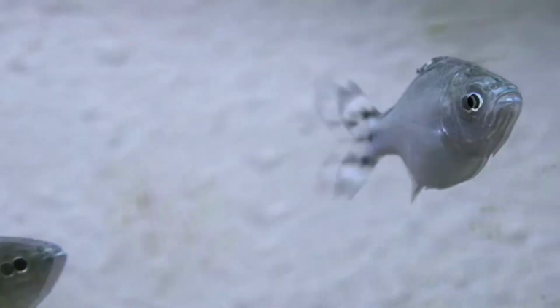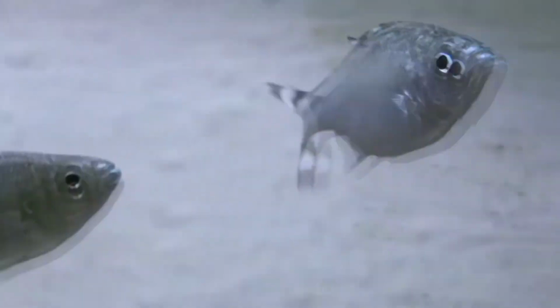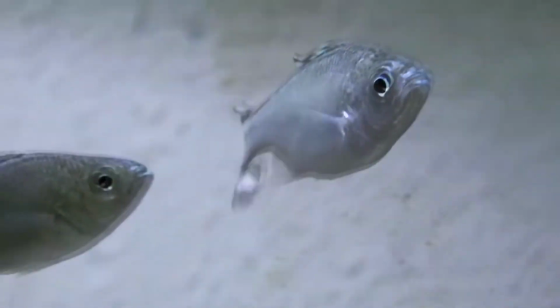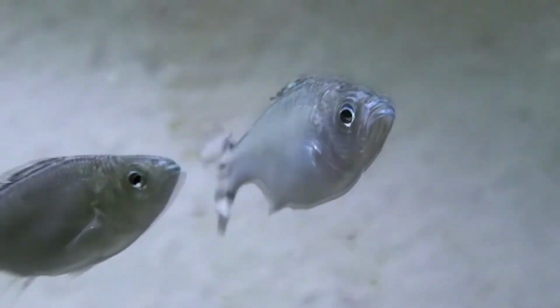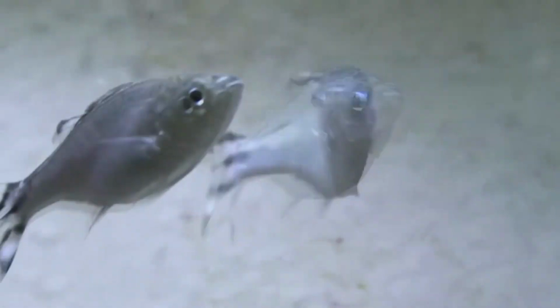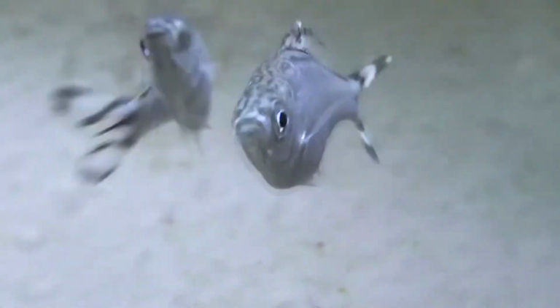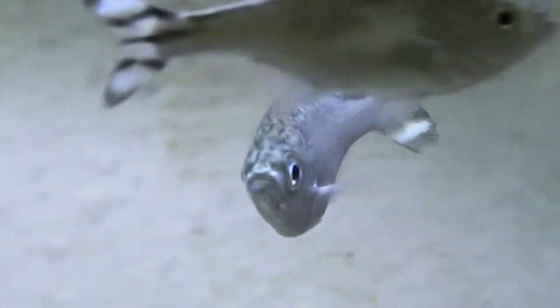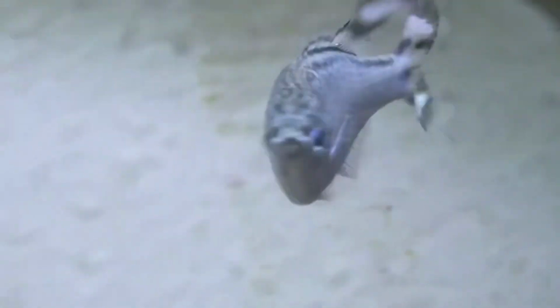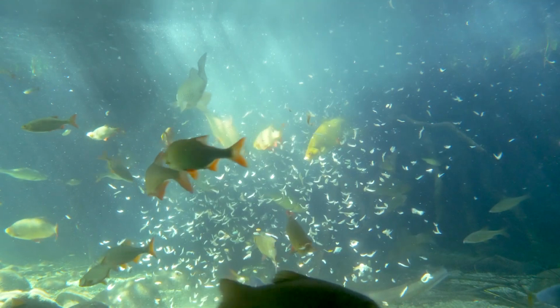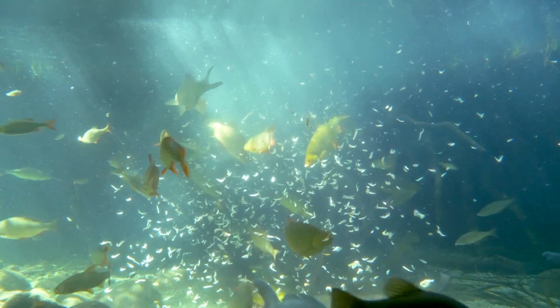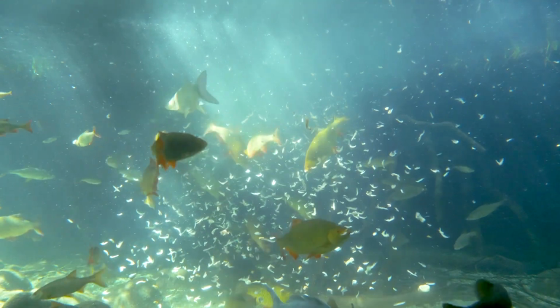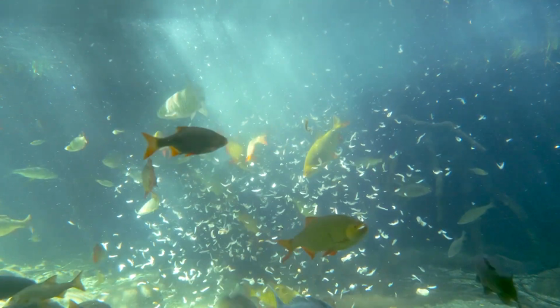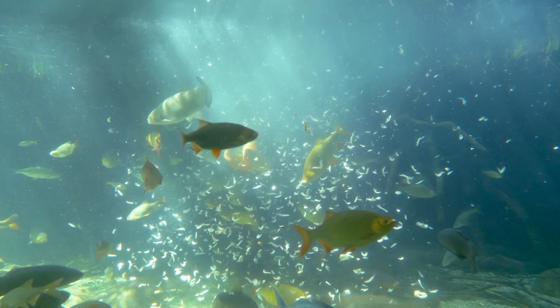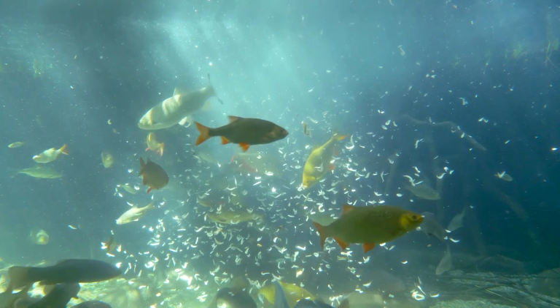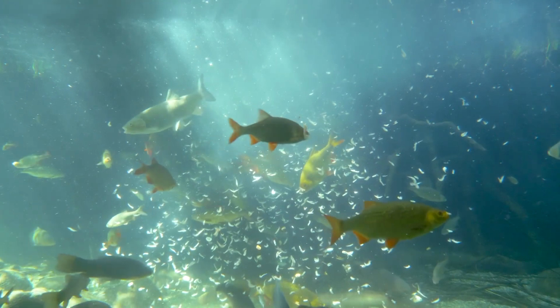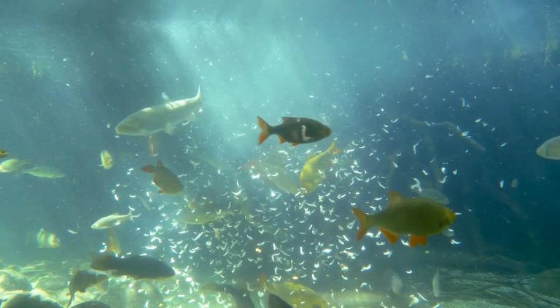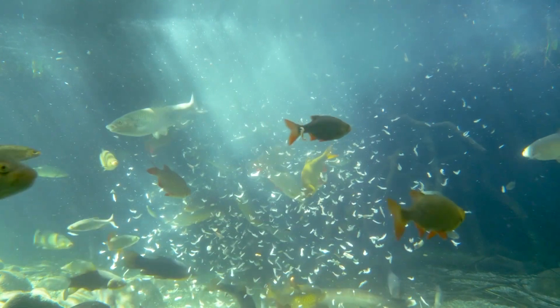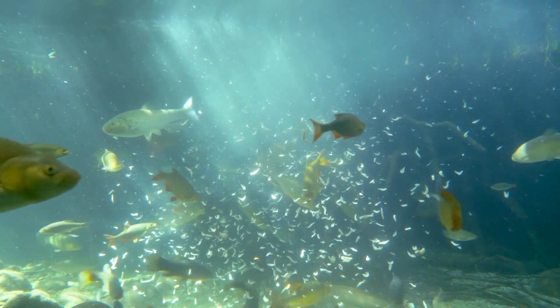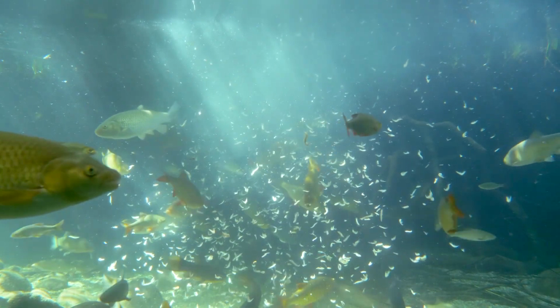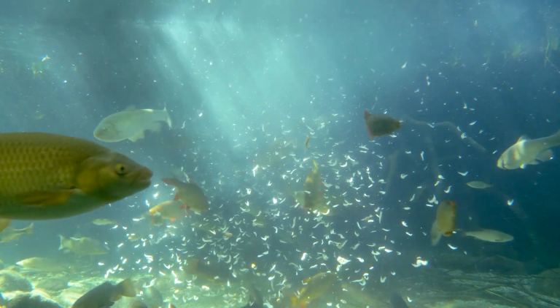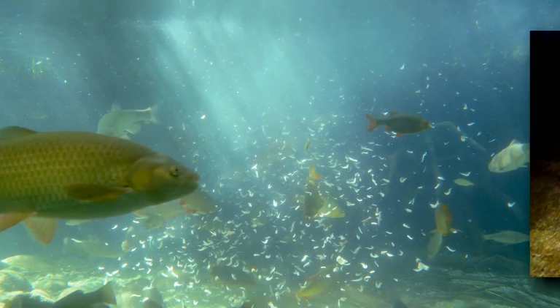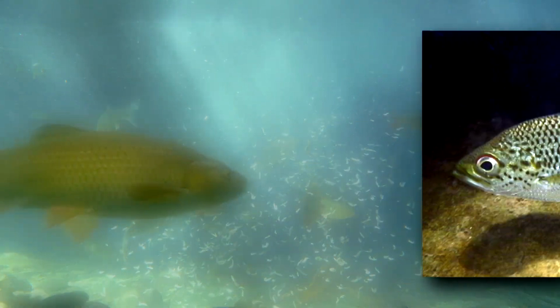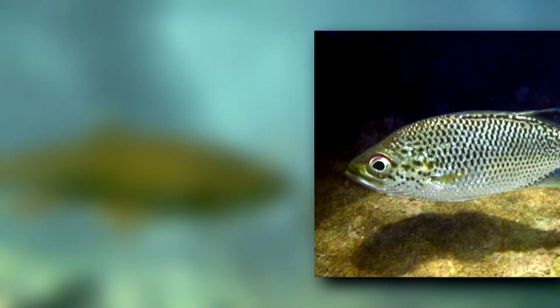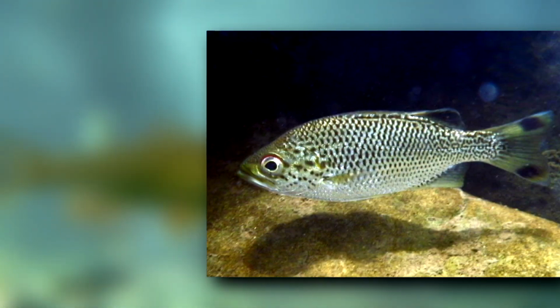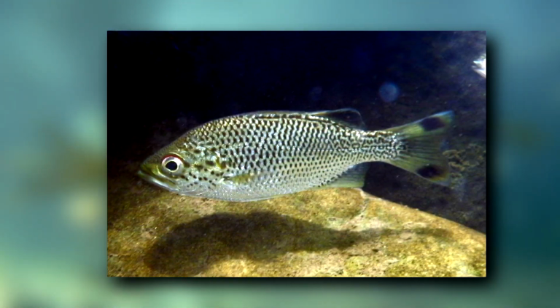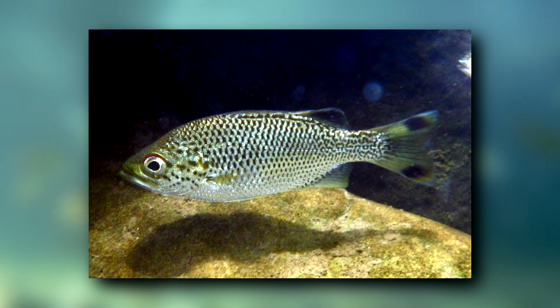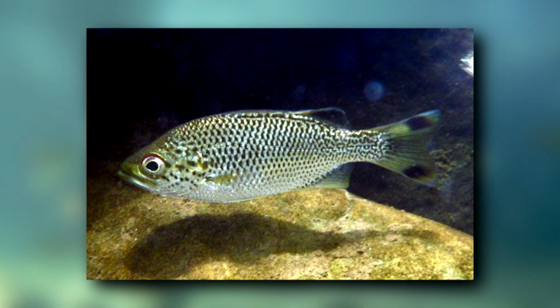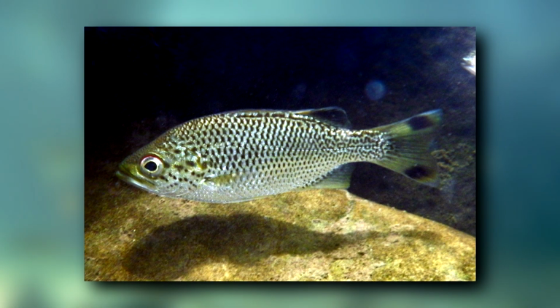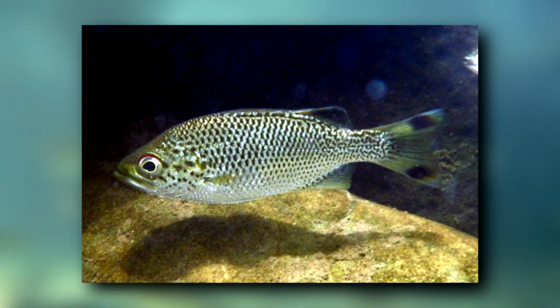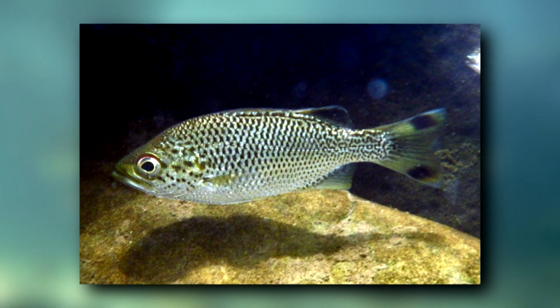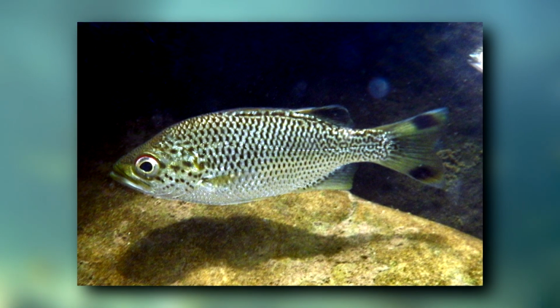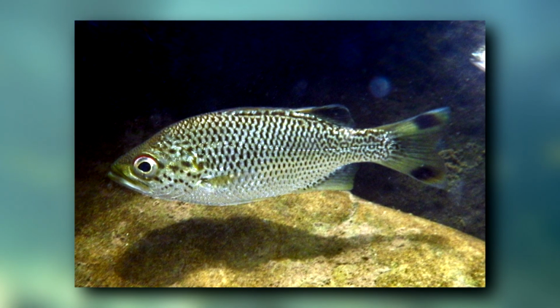Today on Animal Fact Files, we're discussing flagtails. Flagtails are fish that are part of the perch family. In fact, some of their other common names reflect this, one example being the flagtail species also known as the jungle perch.